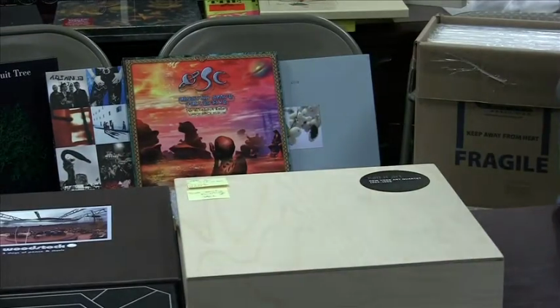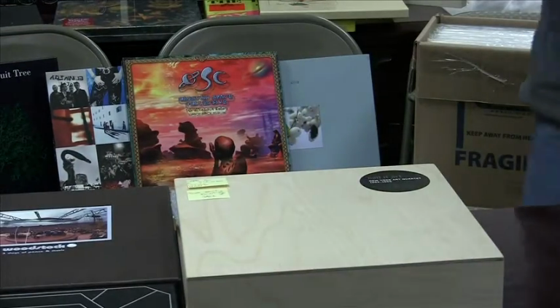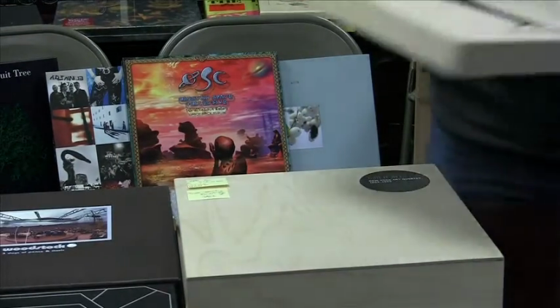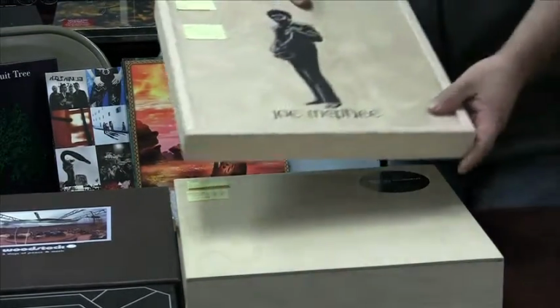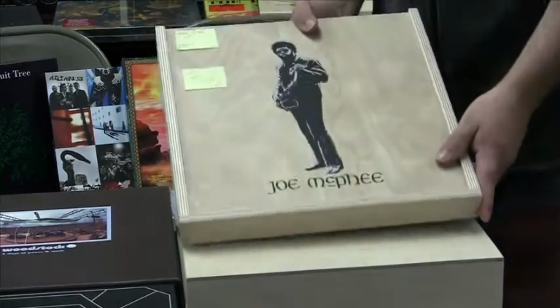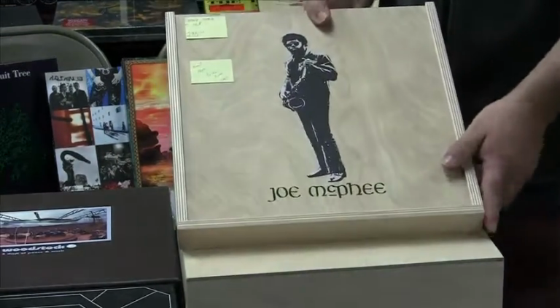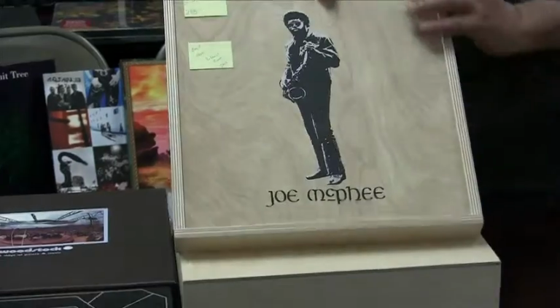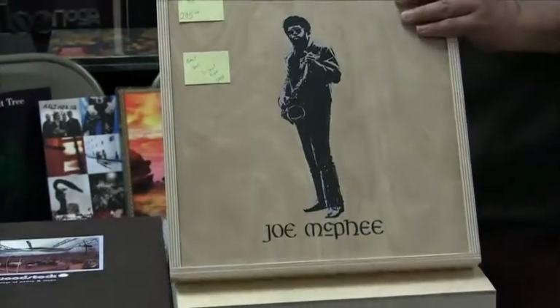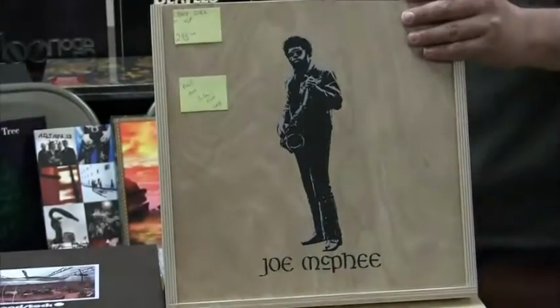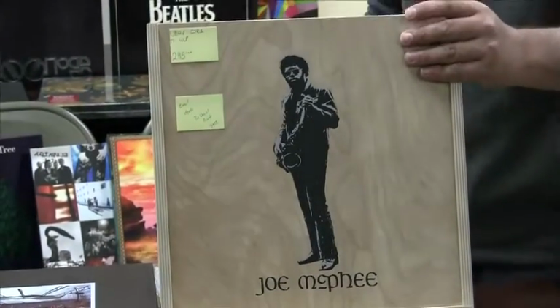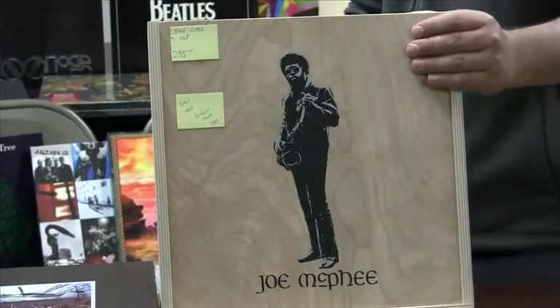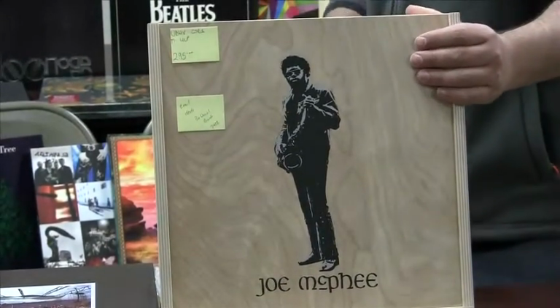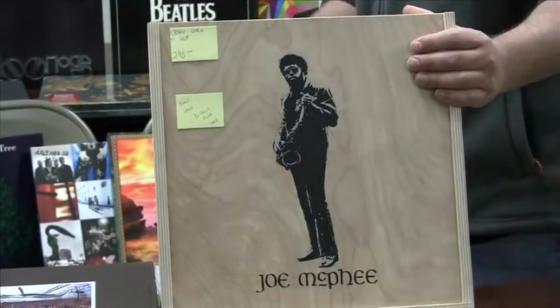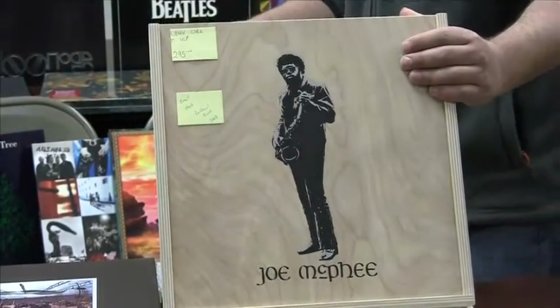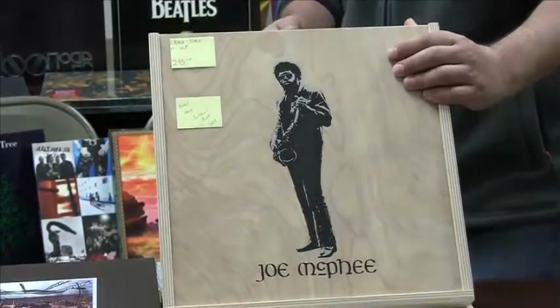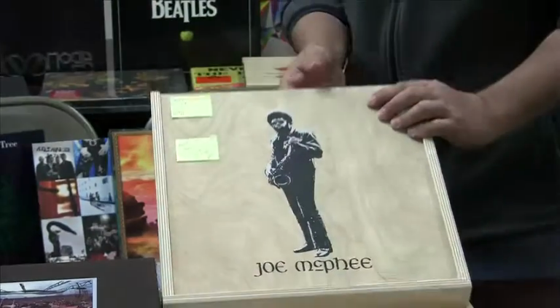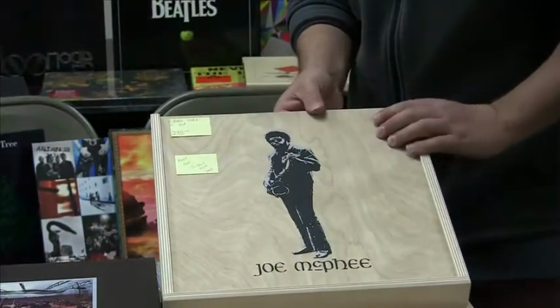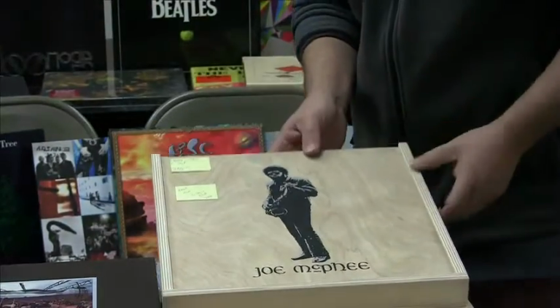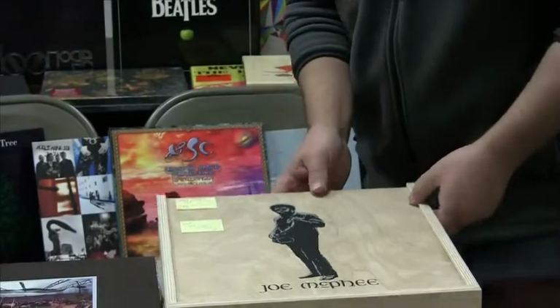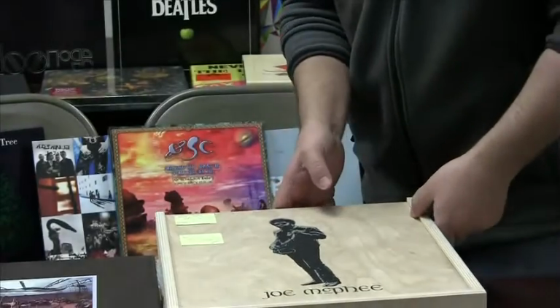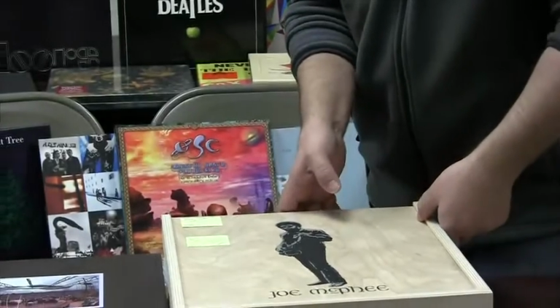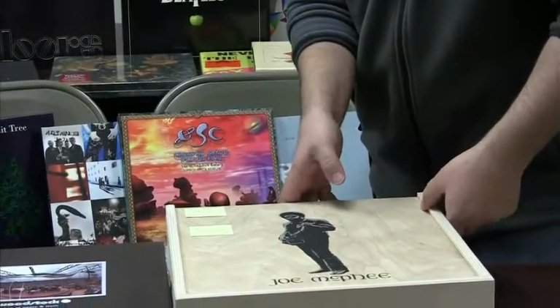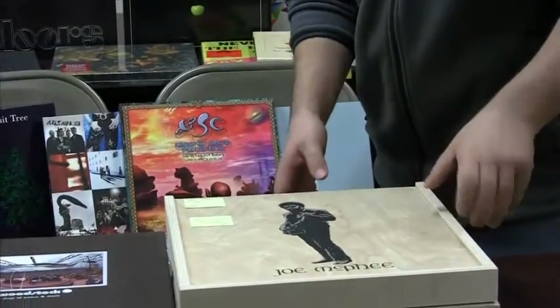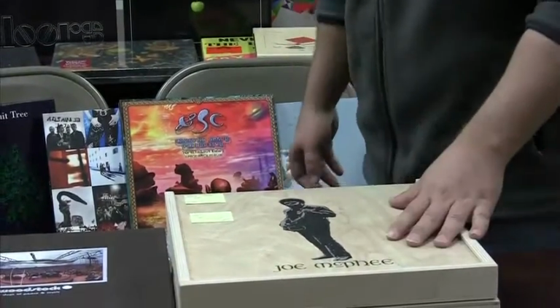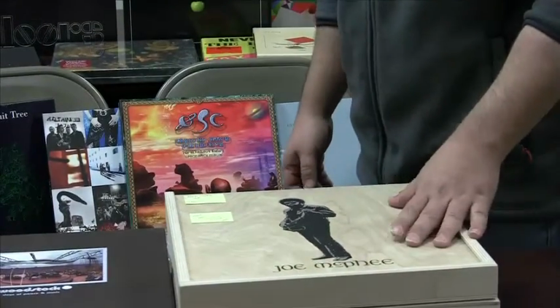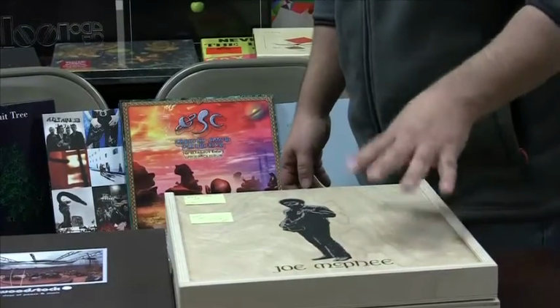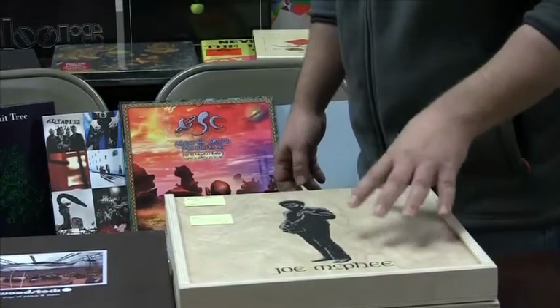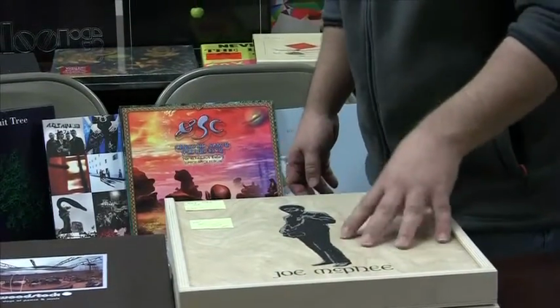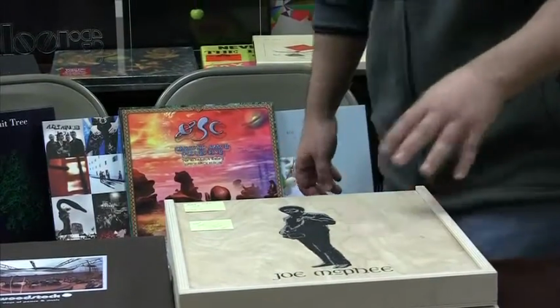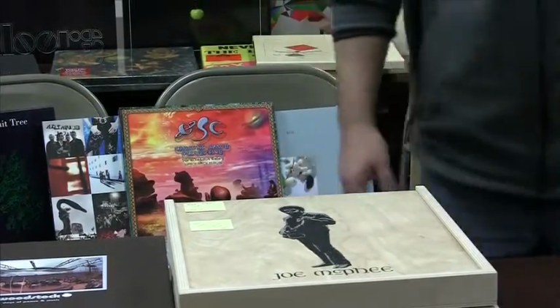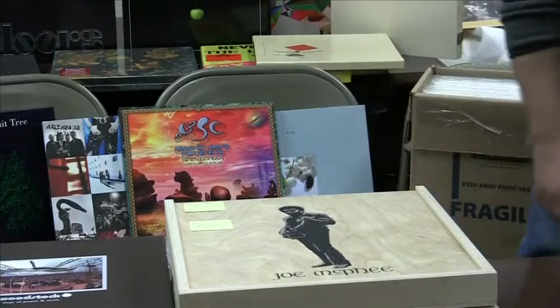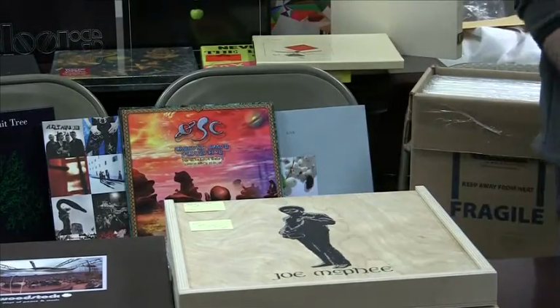Another wooden box set — this is Joe McPhee. This is a 4 LP set from his years on CJR, 1969 to 1974. He's kind of a jazz fusion artist of some renown. Really neat guy with lots of cool stuff in there.